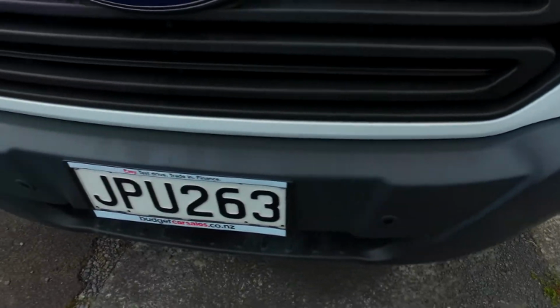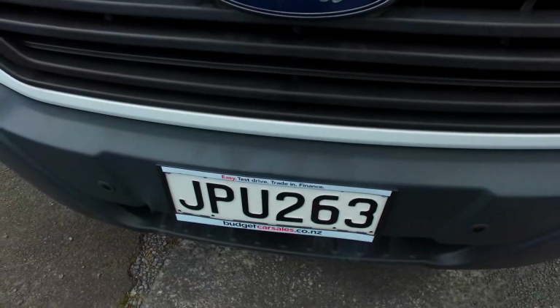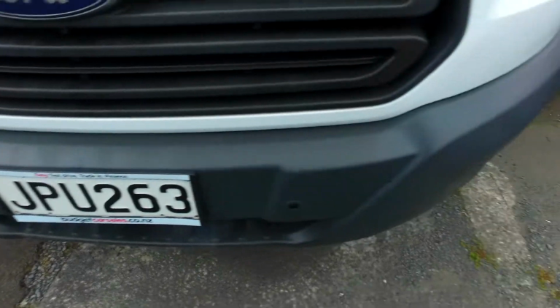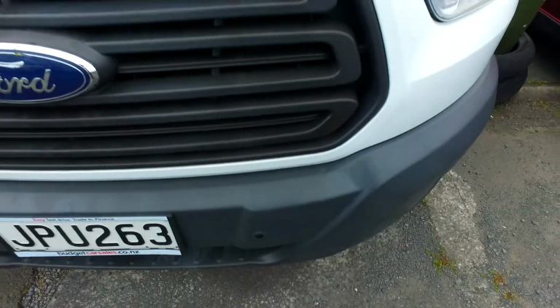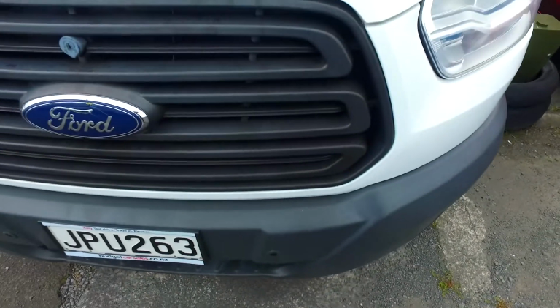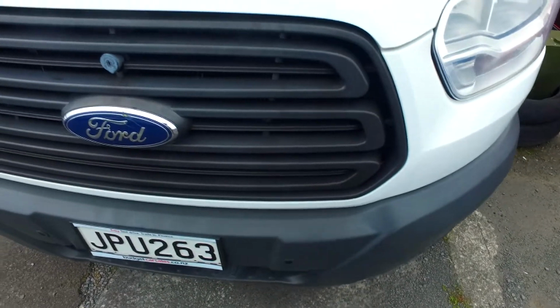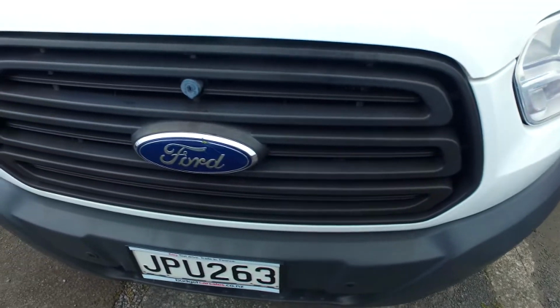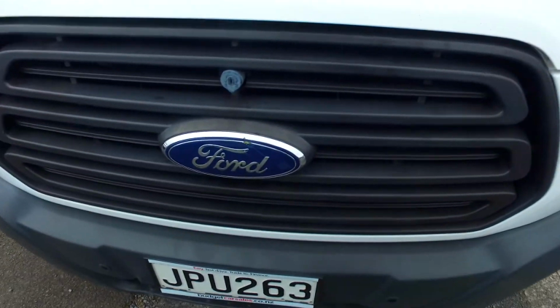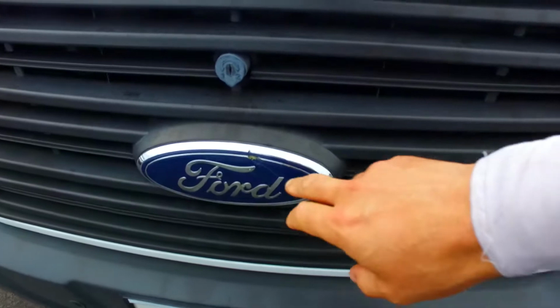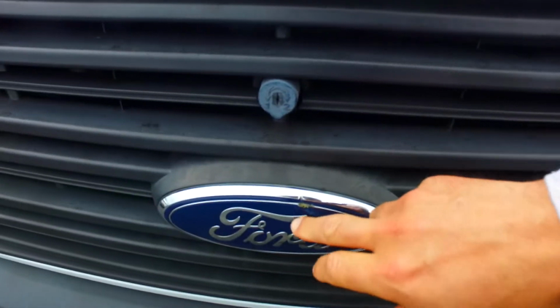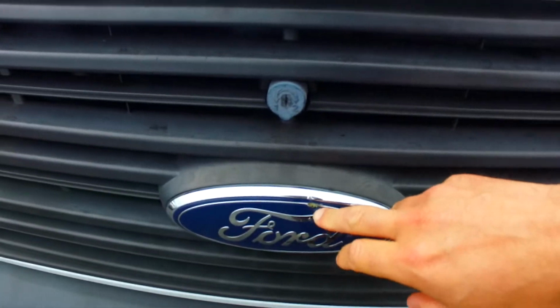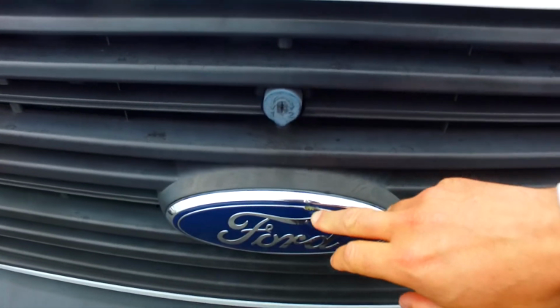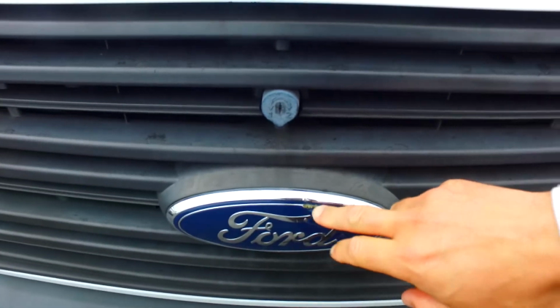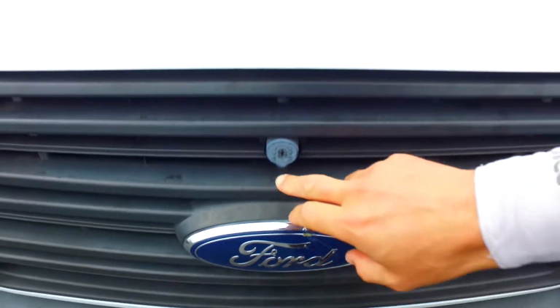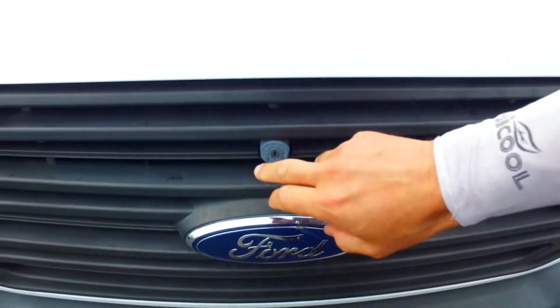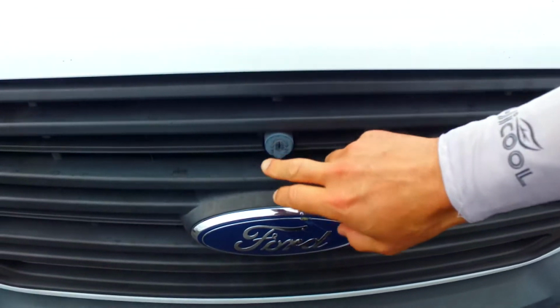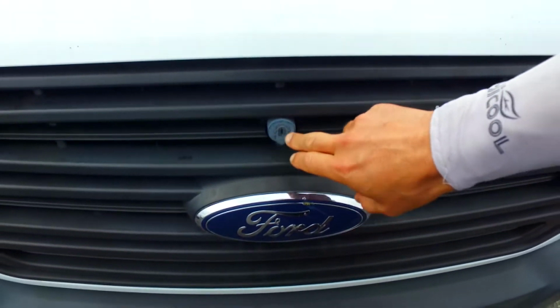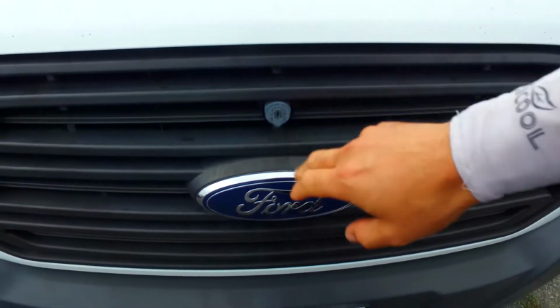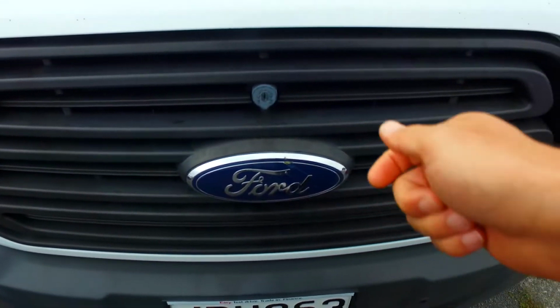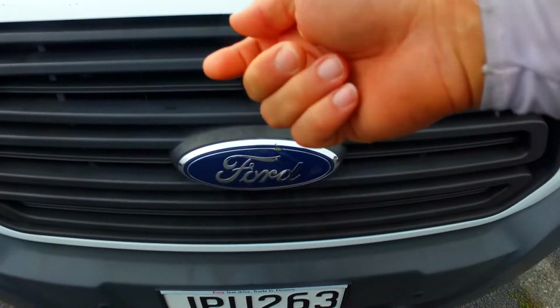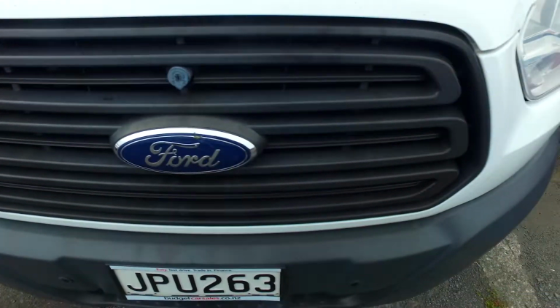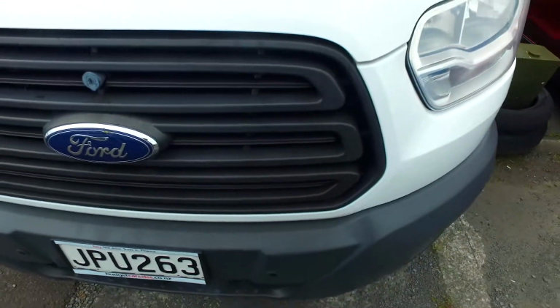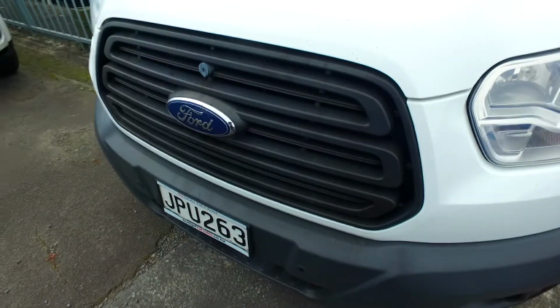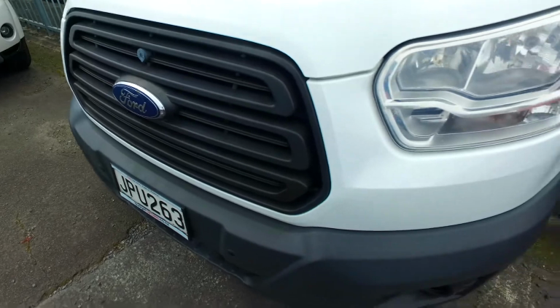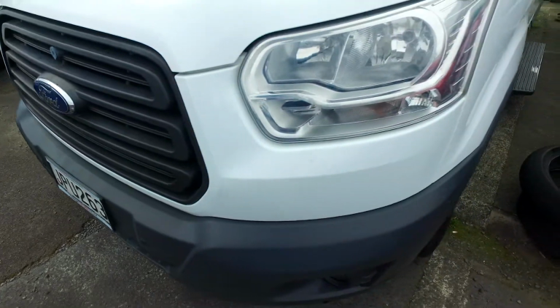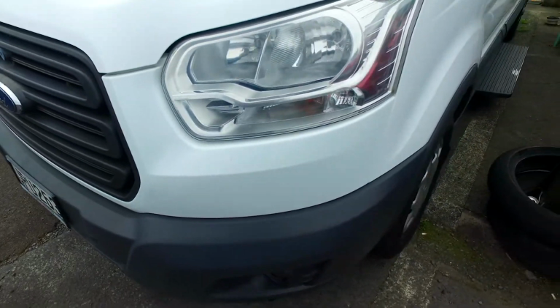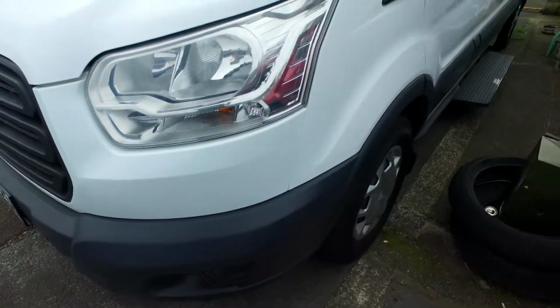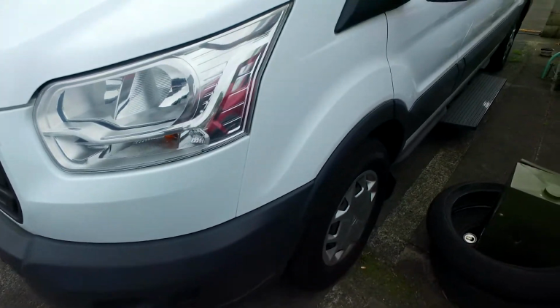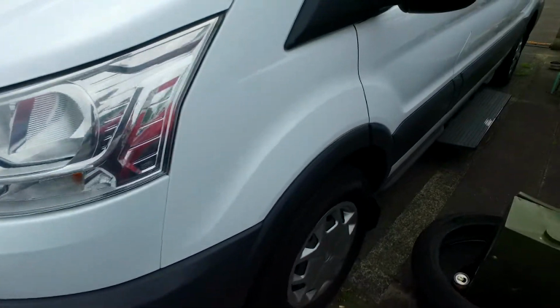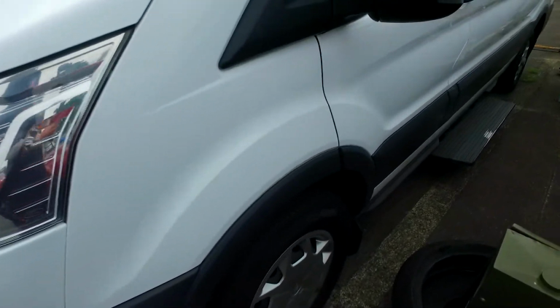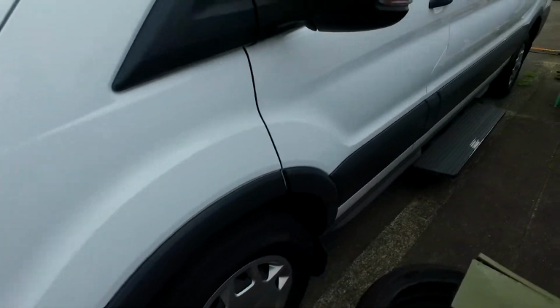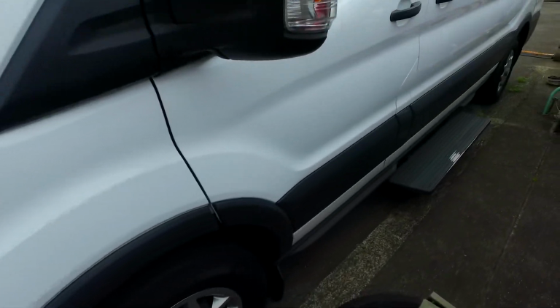Front sensors there. There's a bit of damage there. I always find it interesting with the Ford — how you unlock the bonnet there to actually unlock the bonnet.